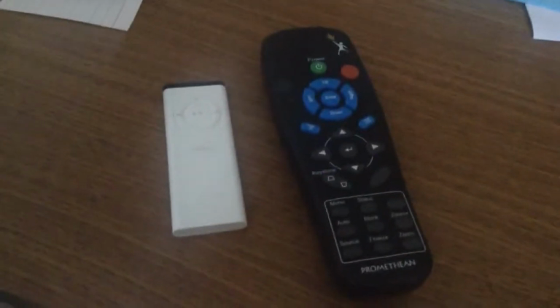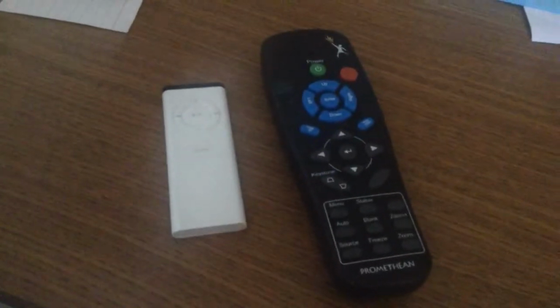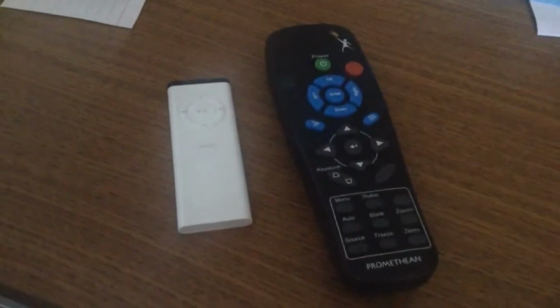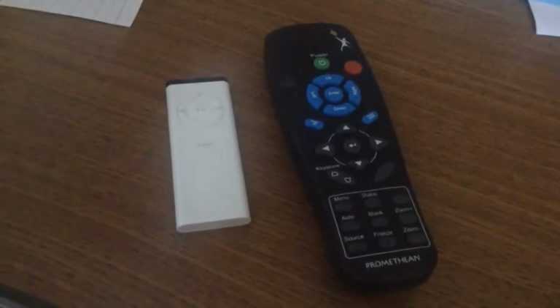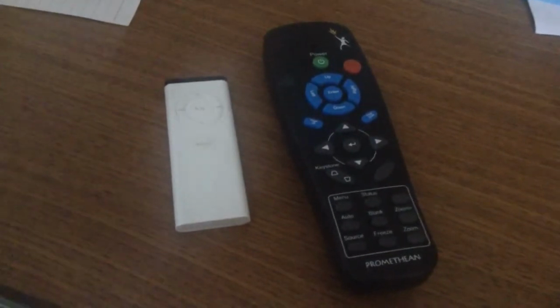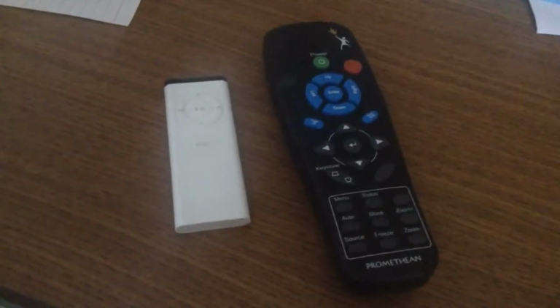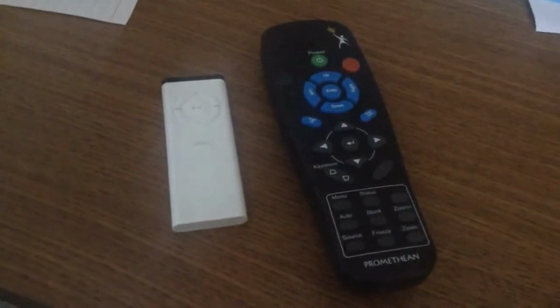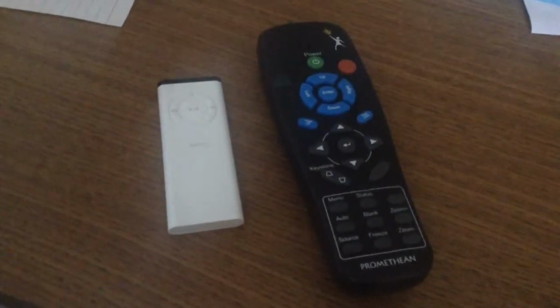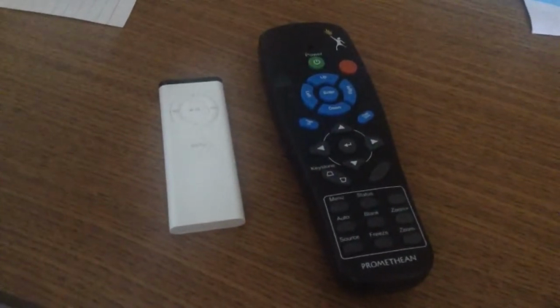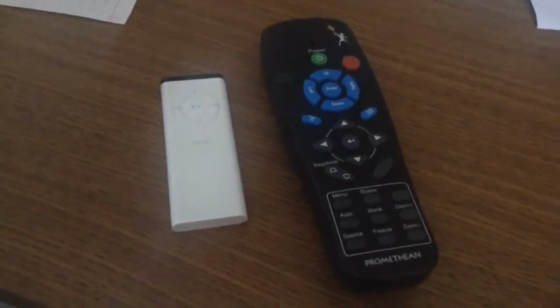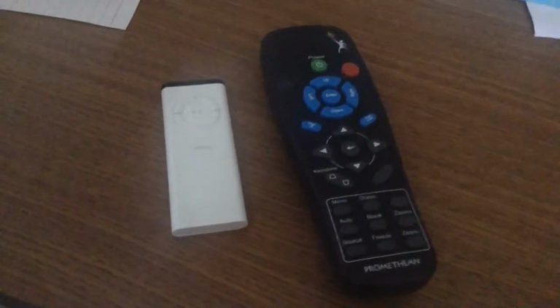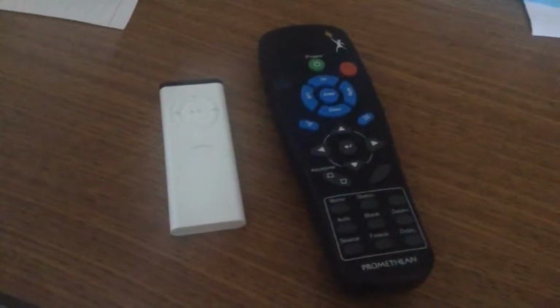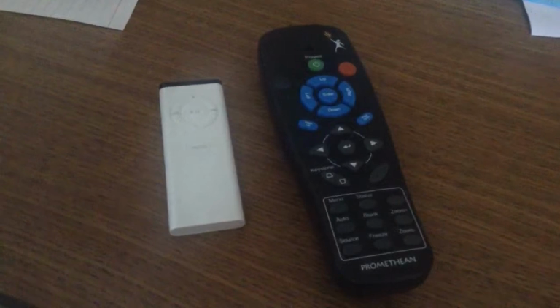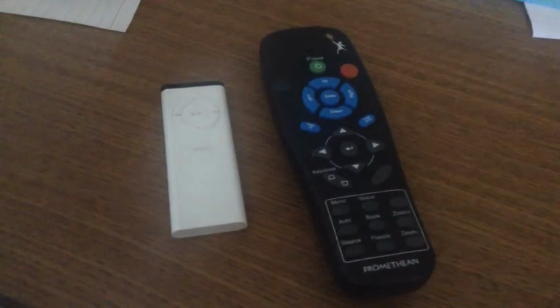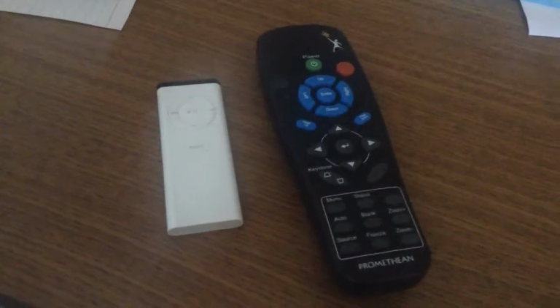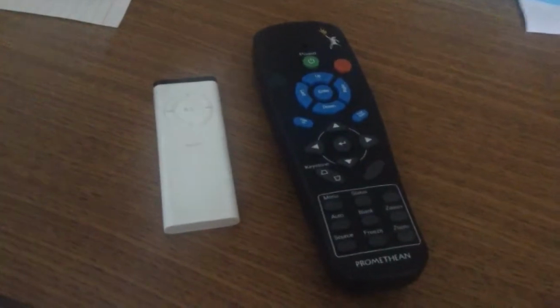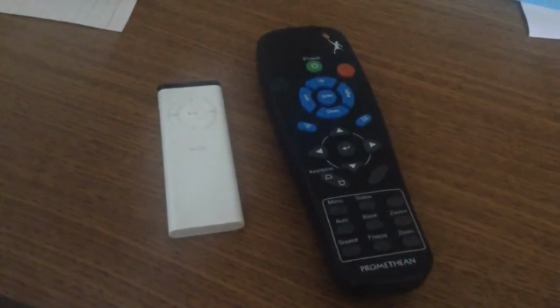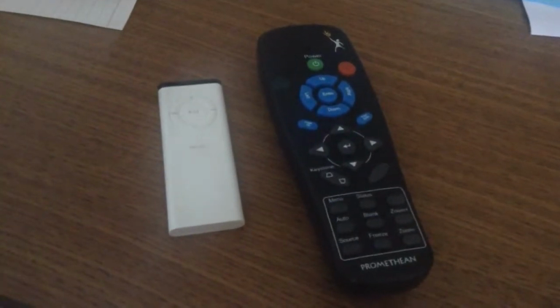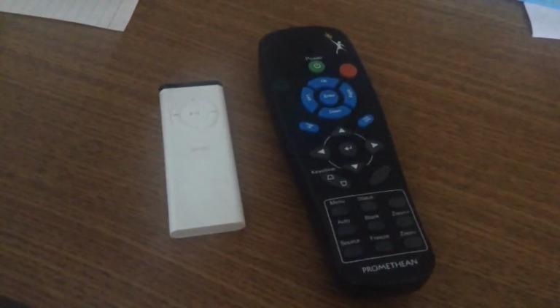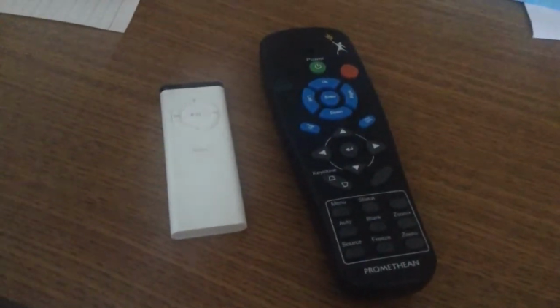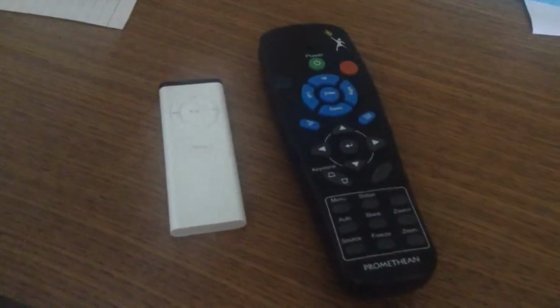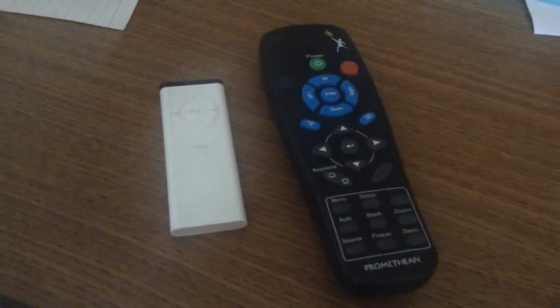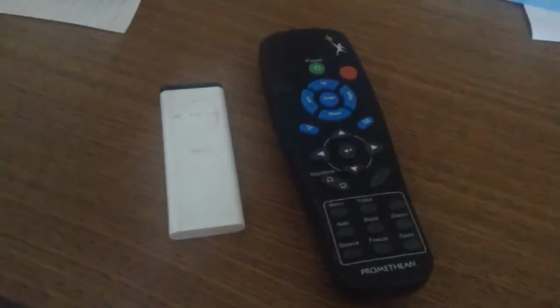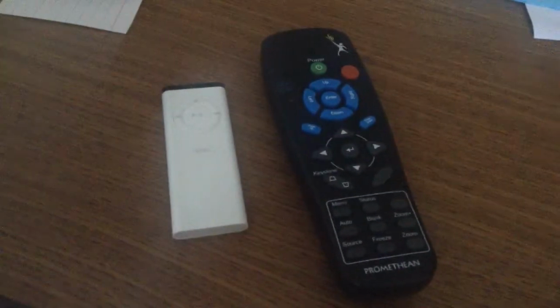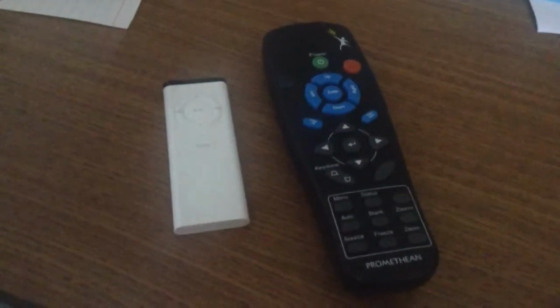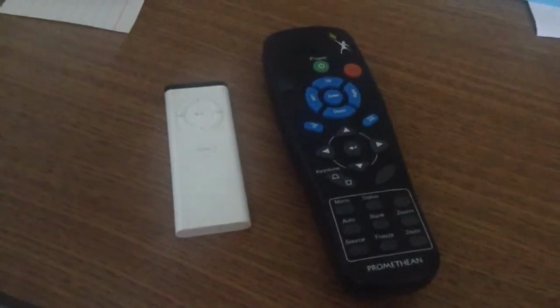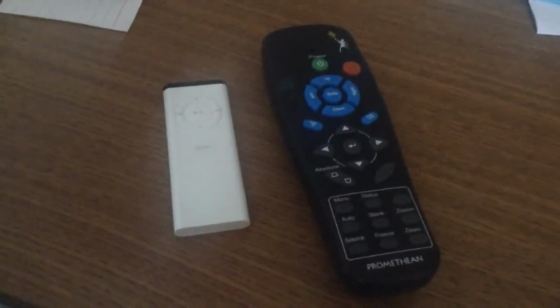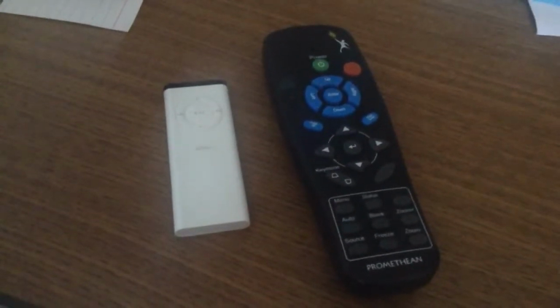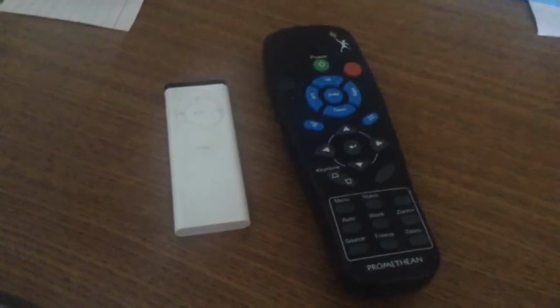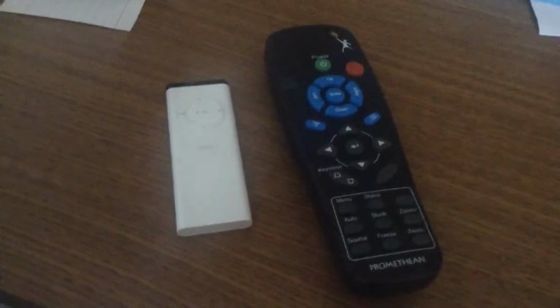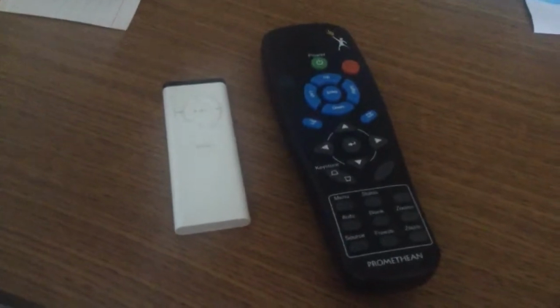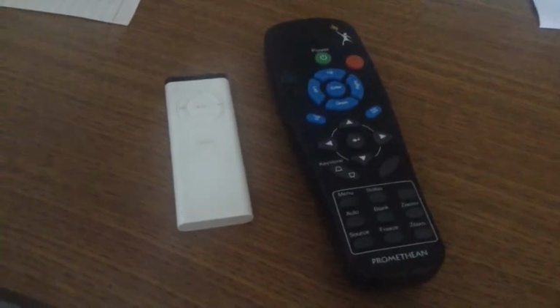Hello everyone. Just a quick video today for one of my students. We had a little bit of inquiry about infrared light — is it there, is it not there, and is there a way to see it.